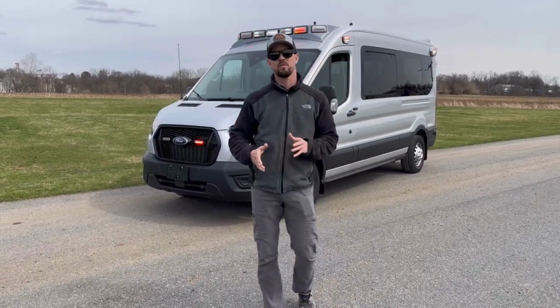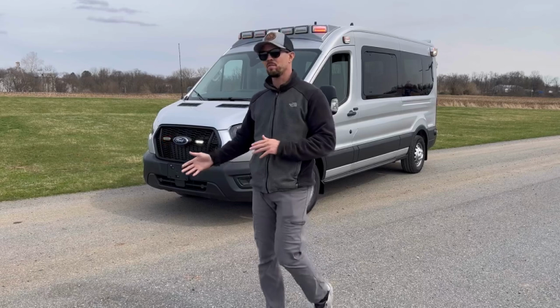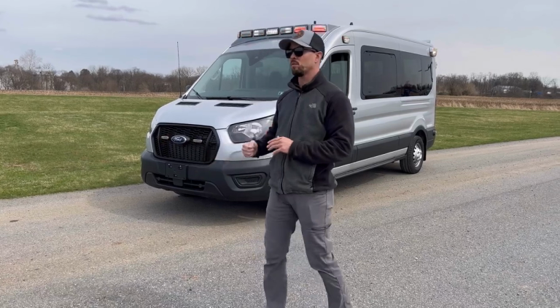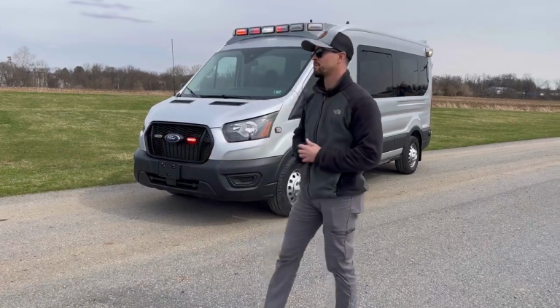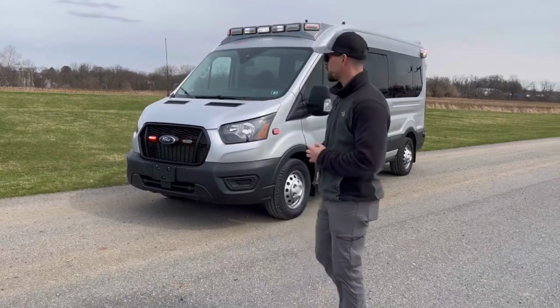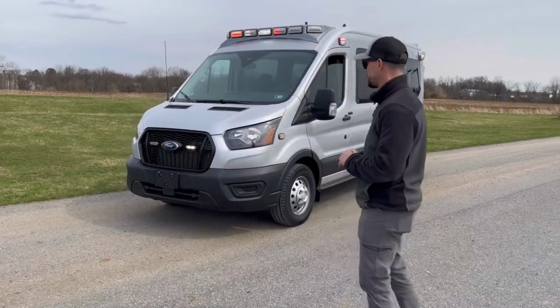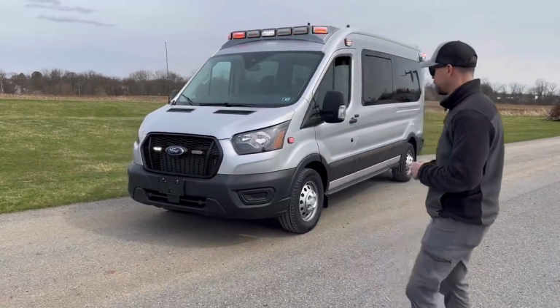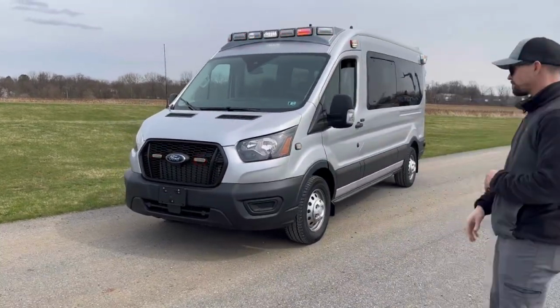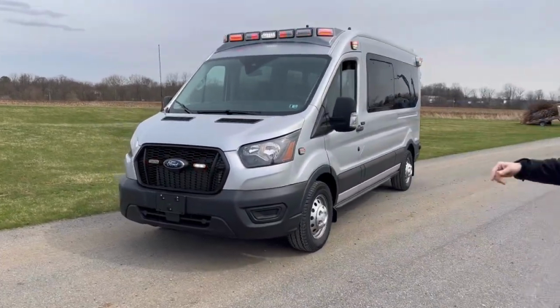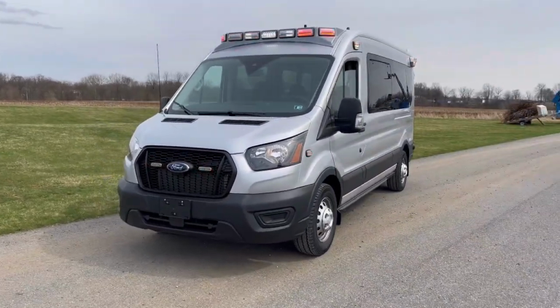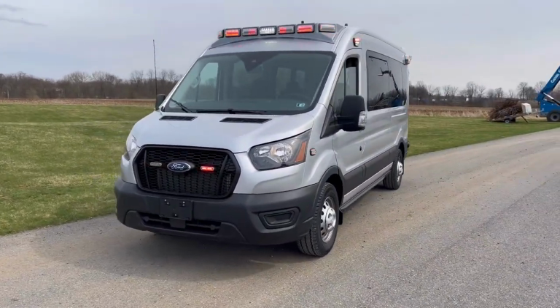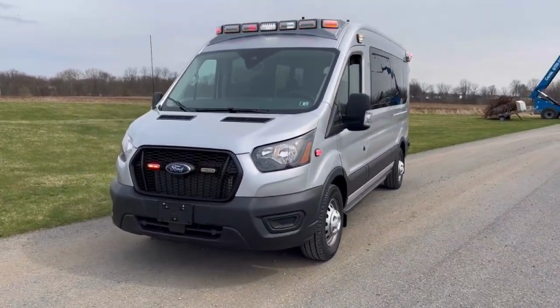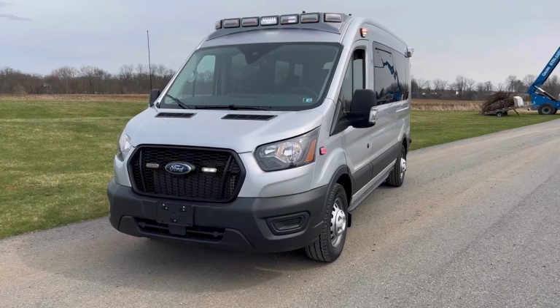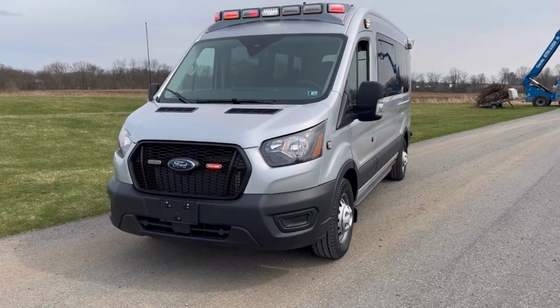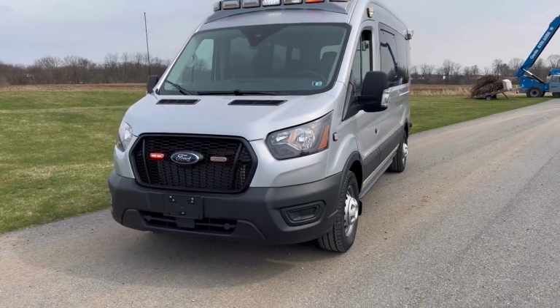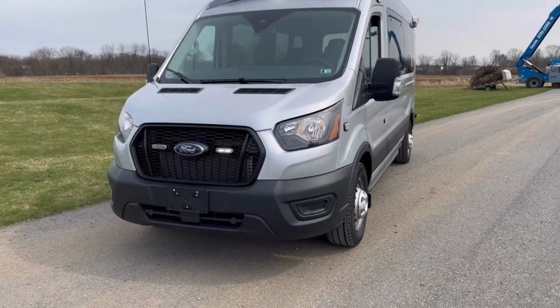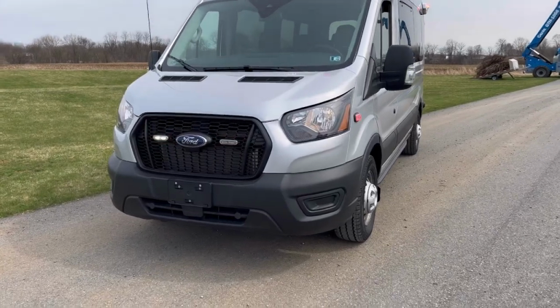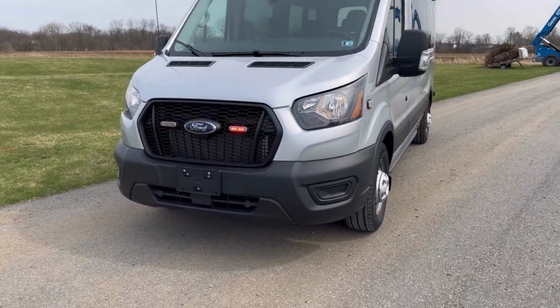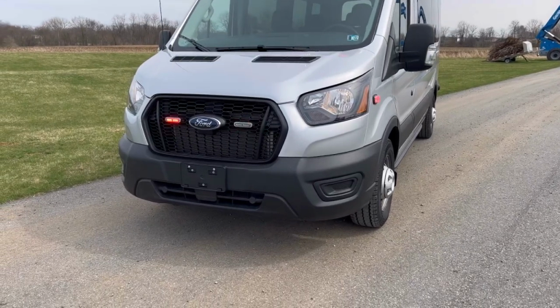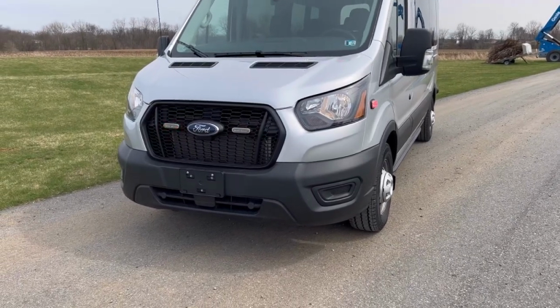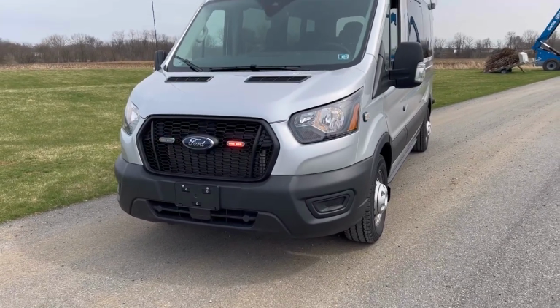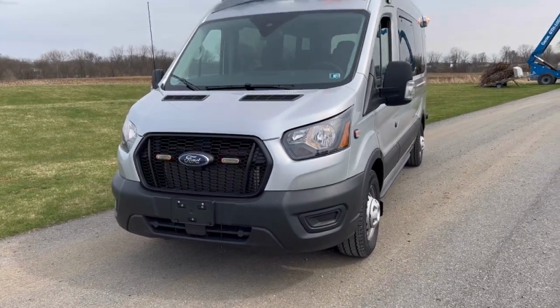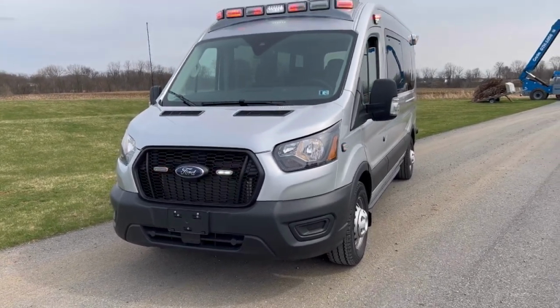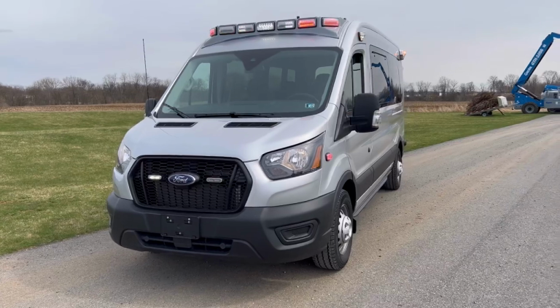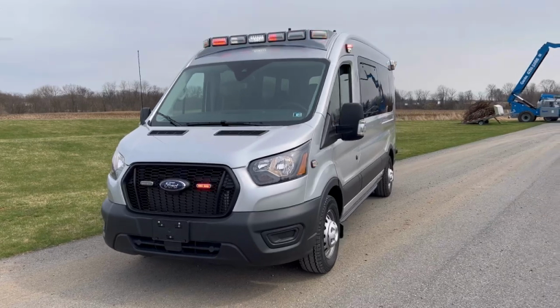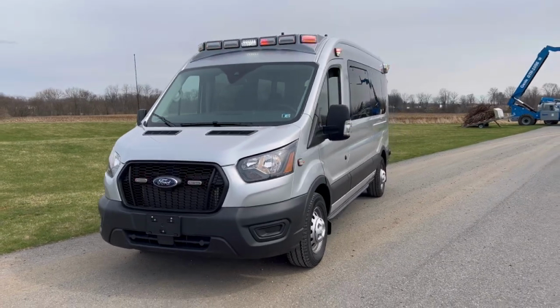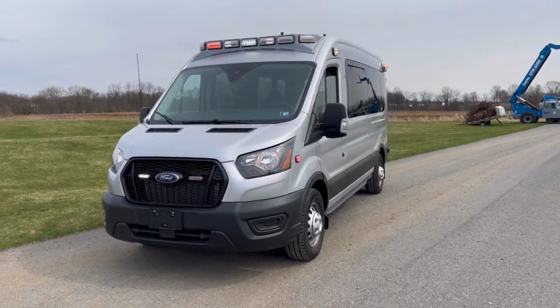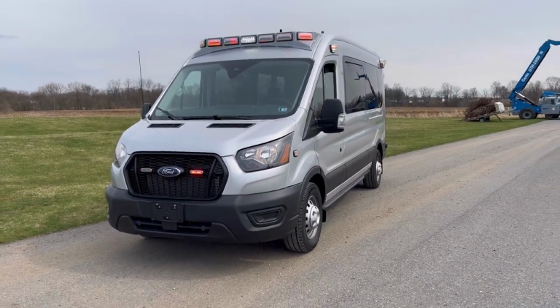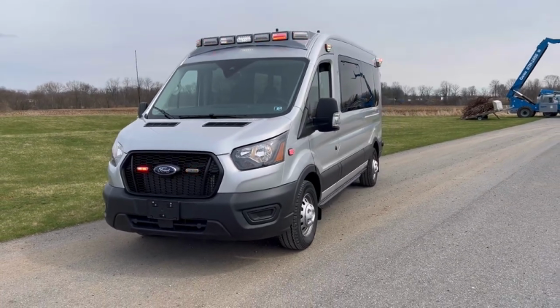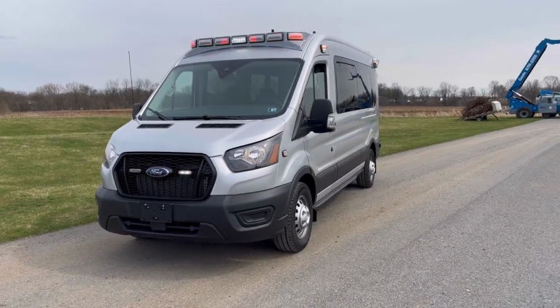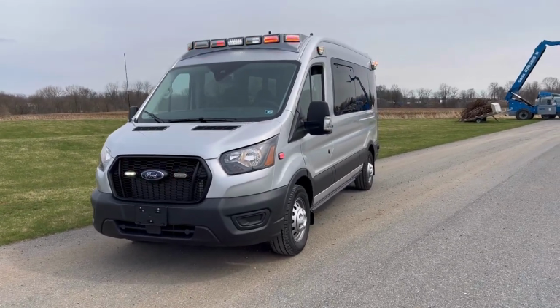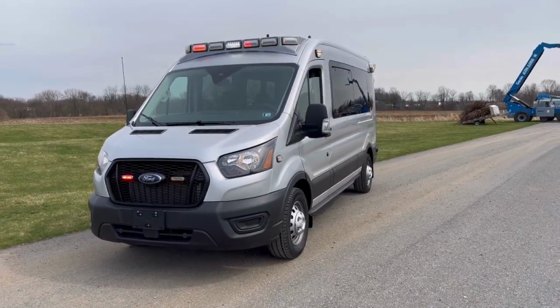With aftermarket equipment installed in the grille, we've got two Whelen Duo TIons in red/white. Currently we're in position three, so we're flashing white.